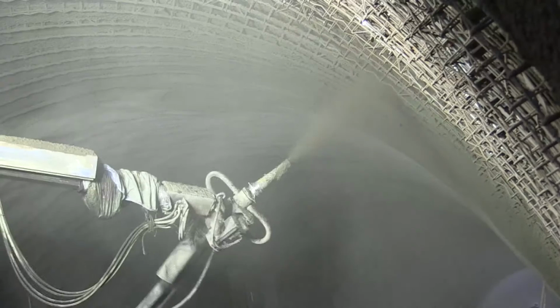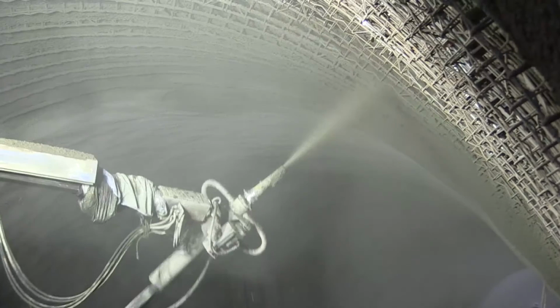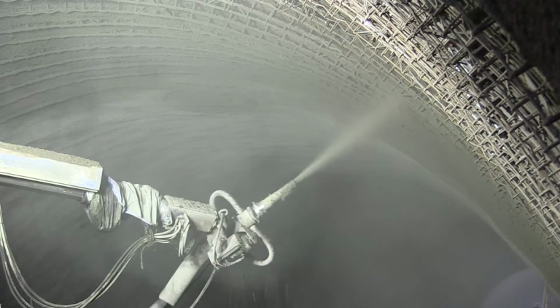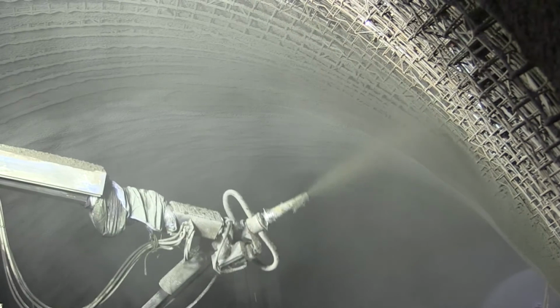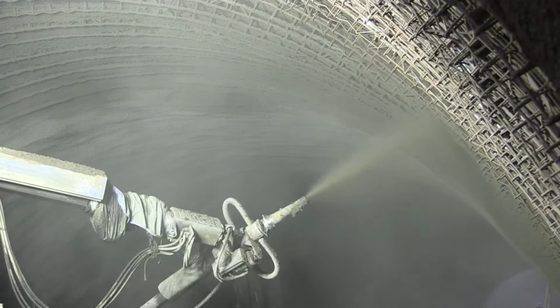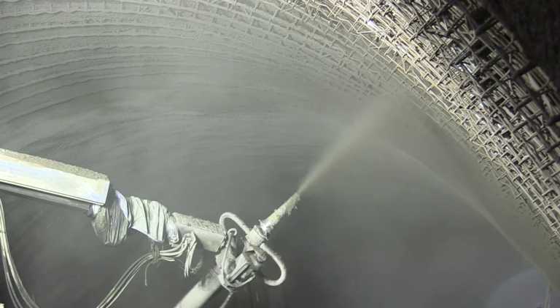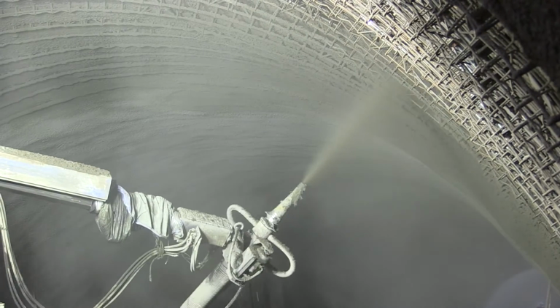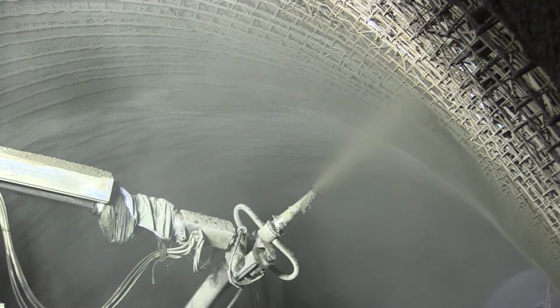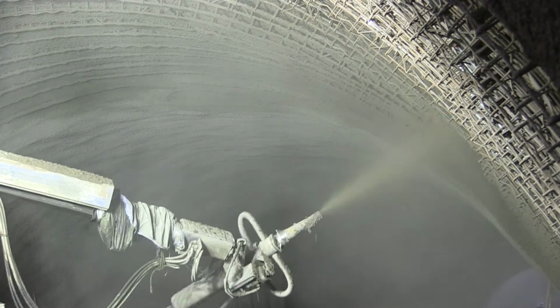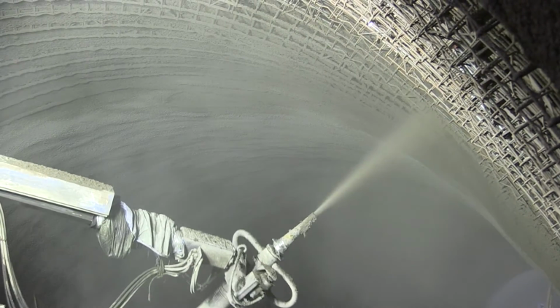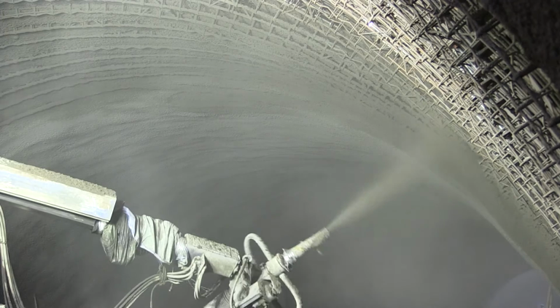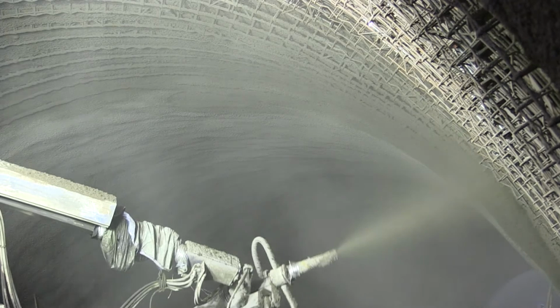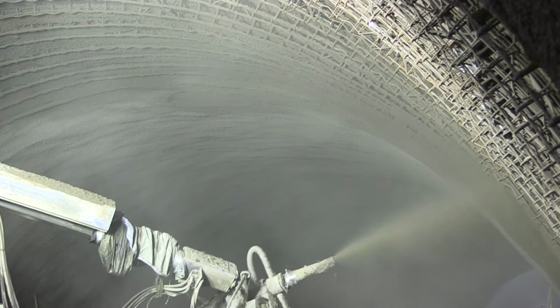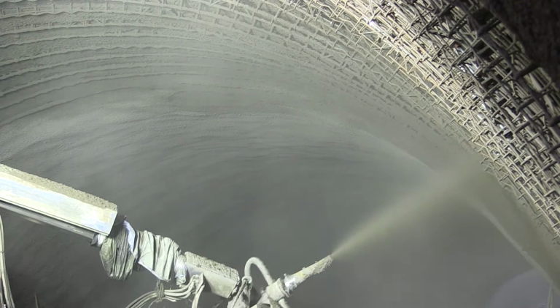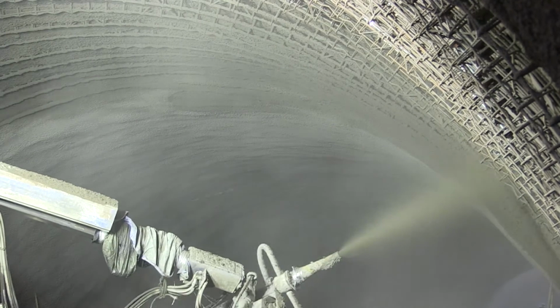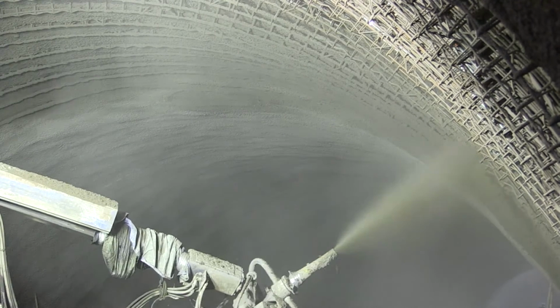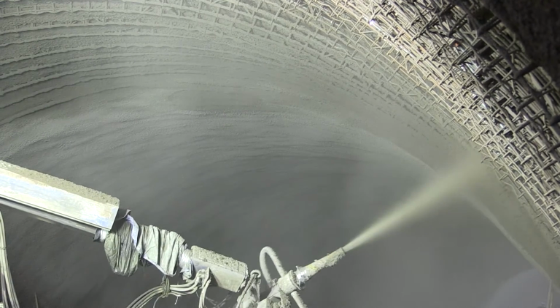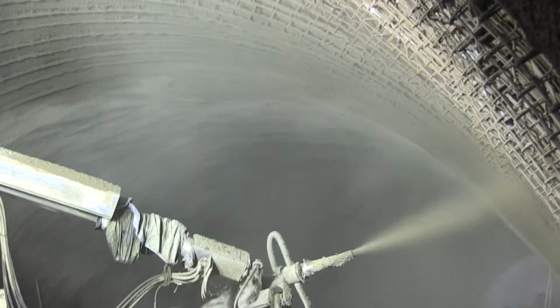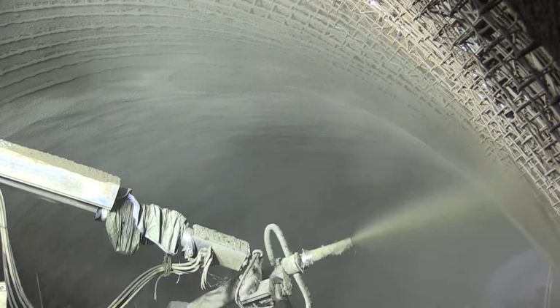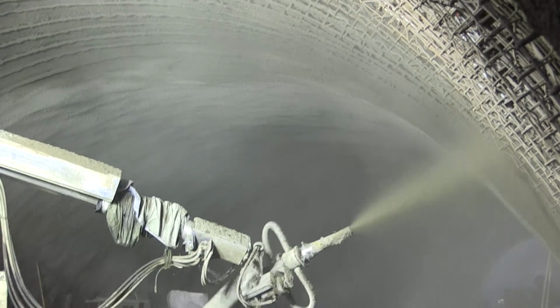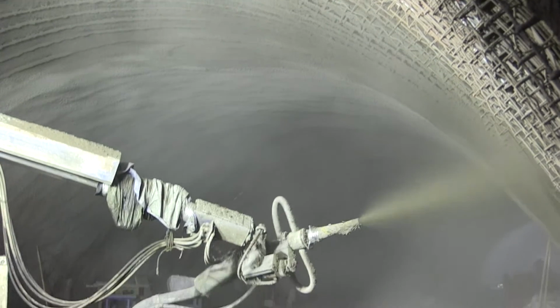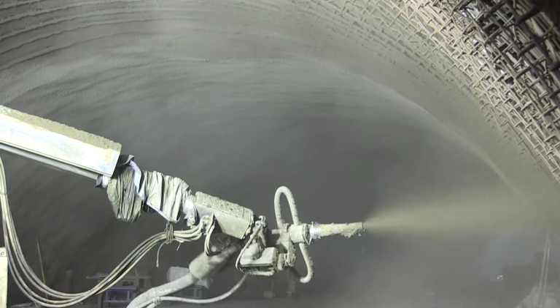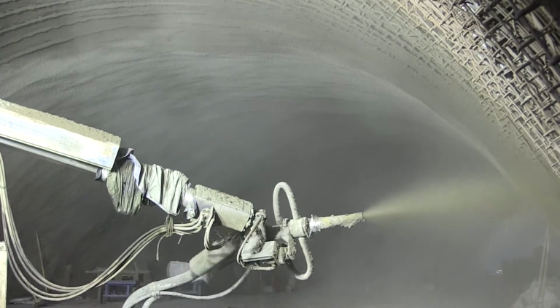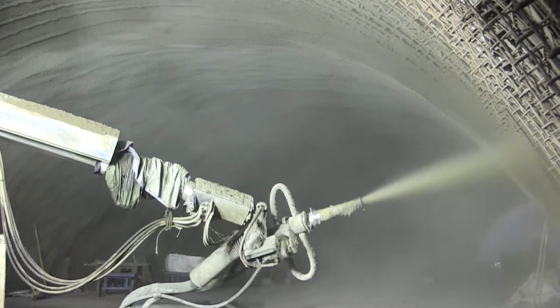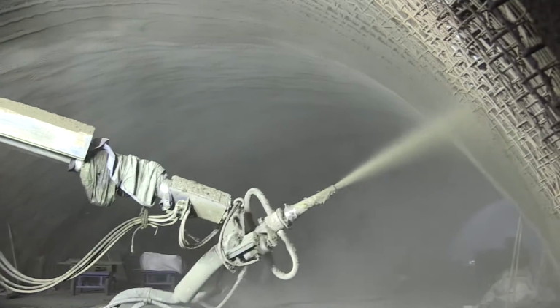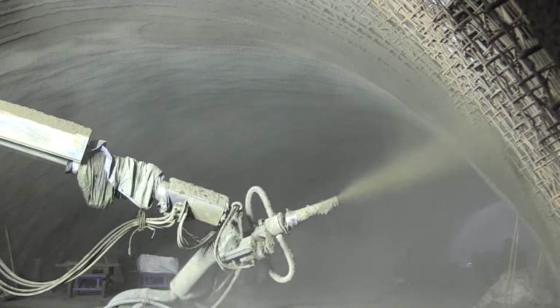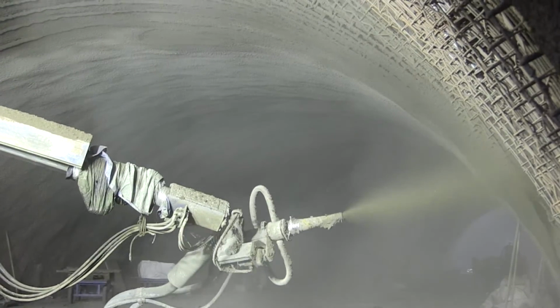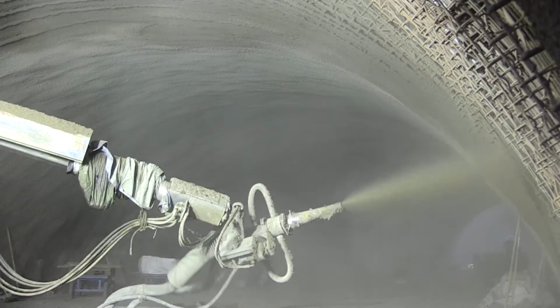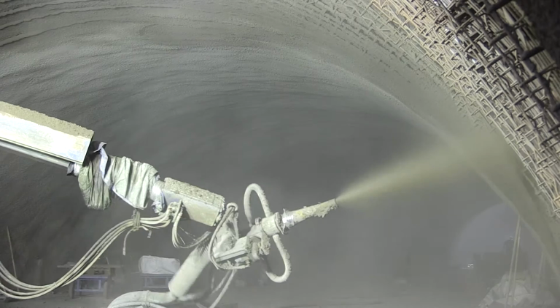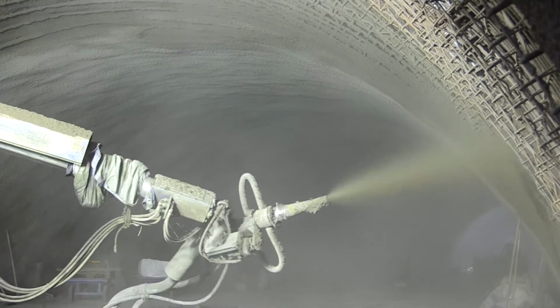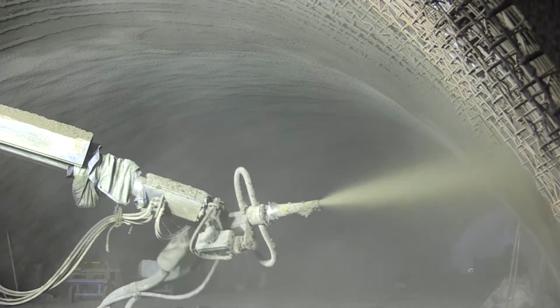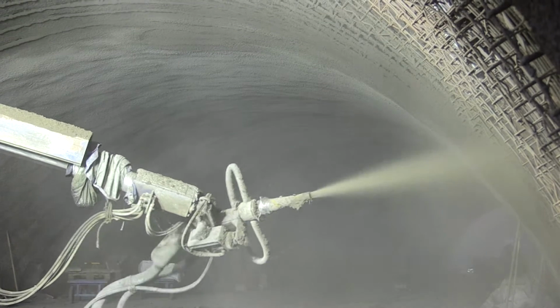The concrete was designed to not only pump a long way but hold its workability for up to two hours on site, and yet still adhere to the tunnel after the spraying application.